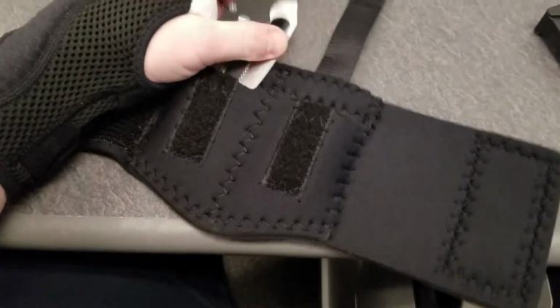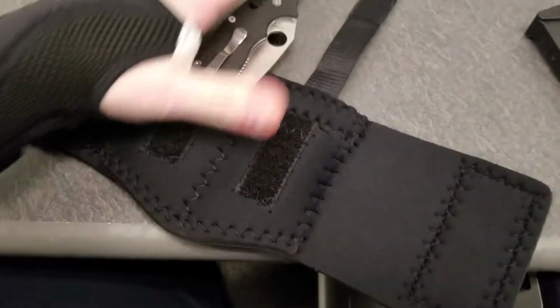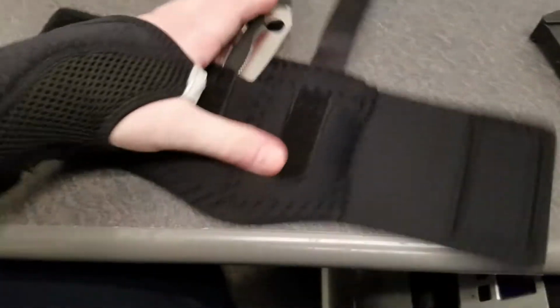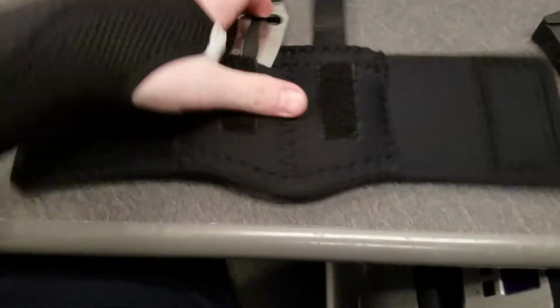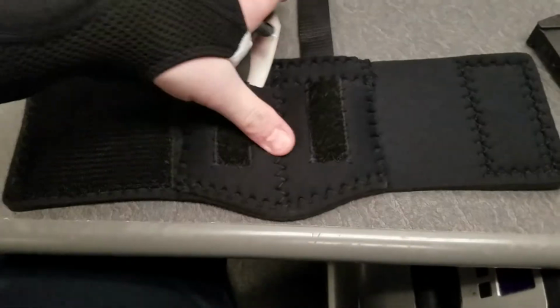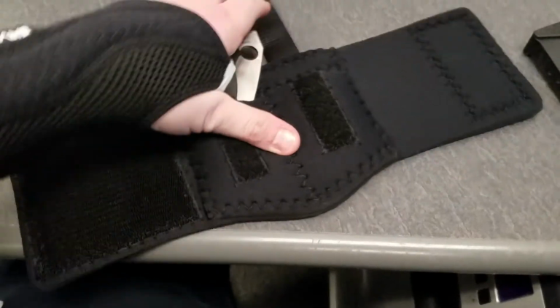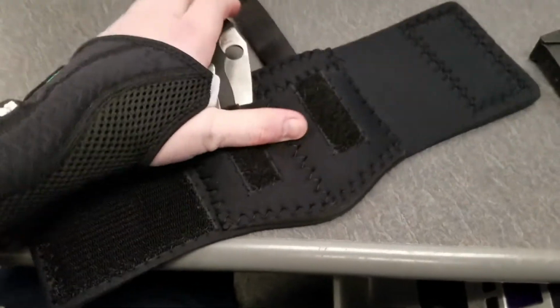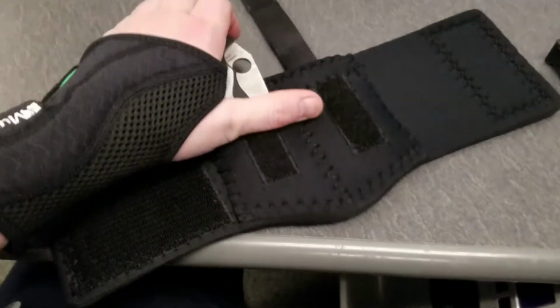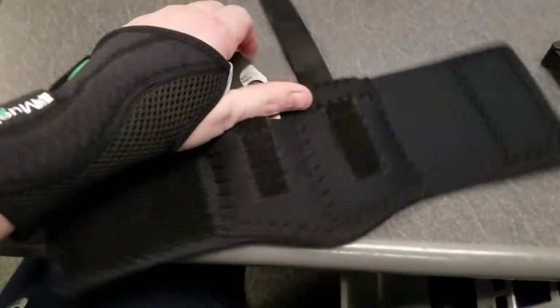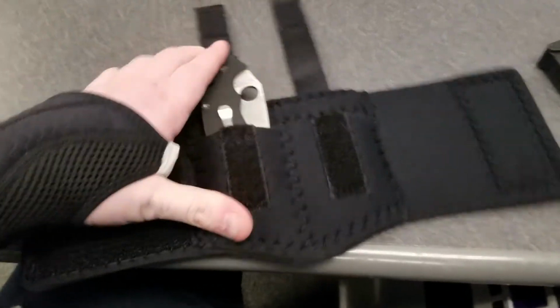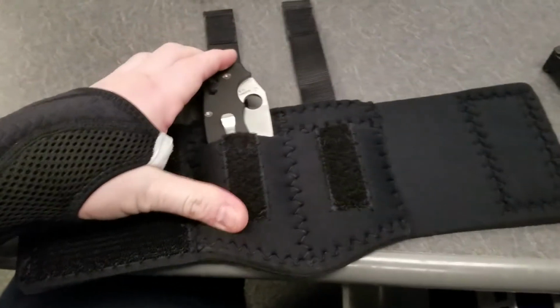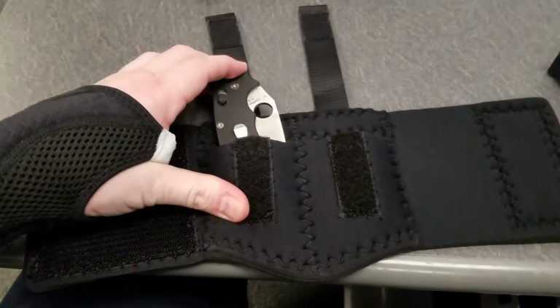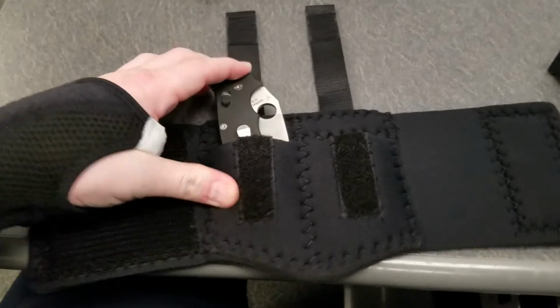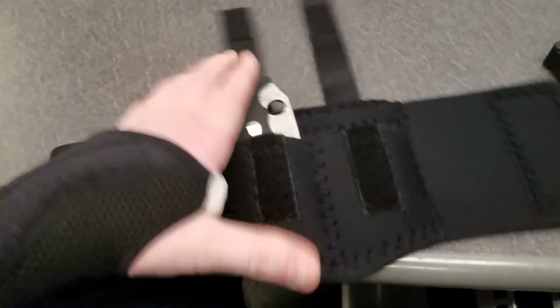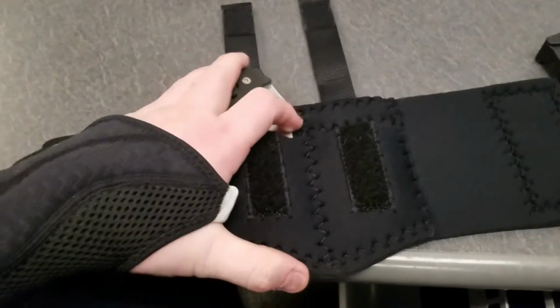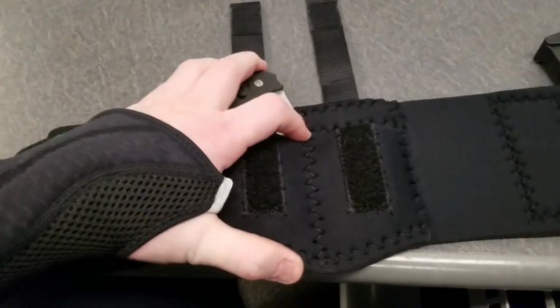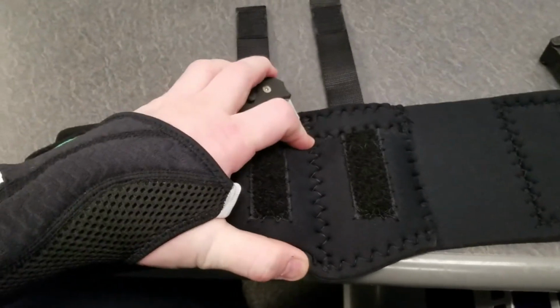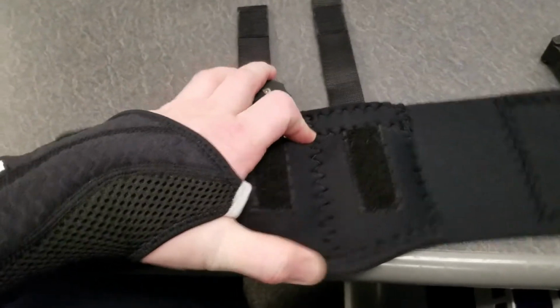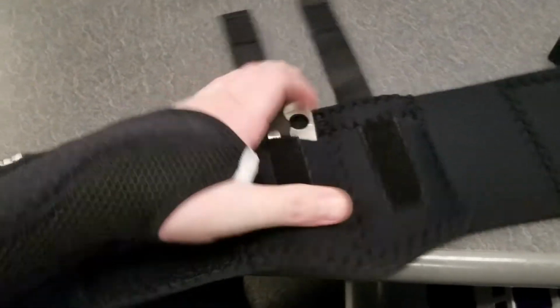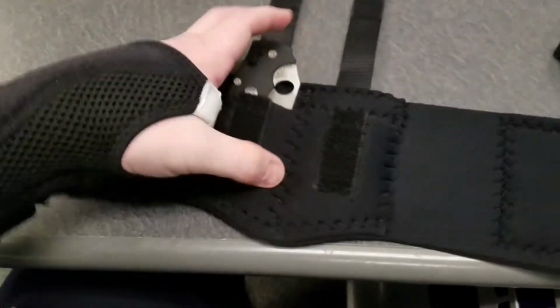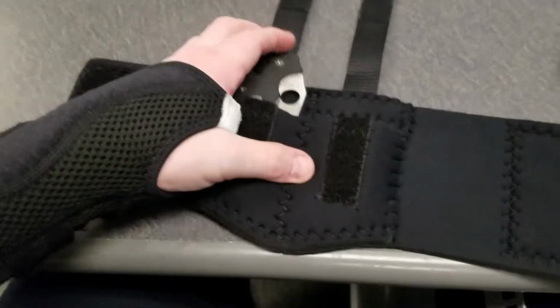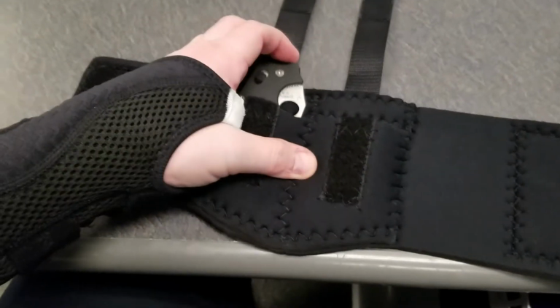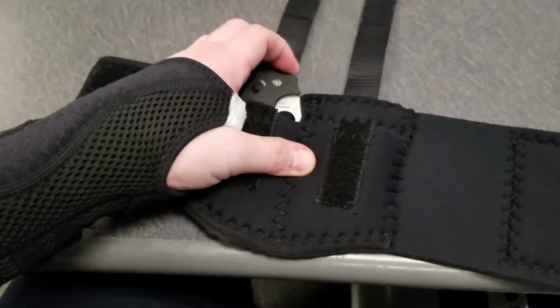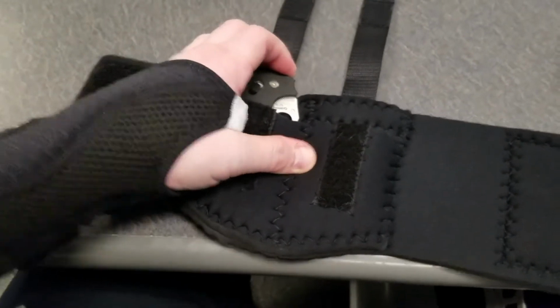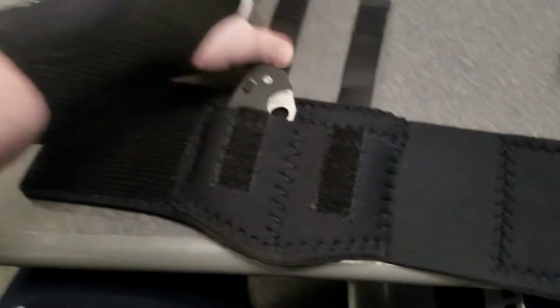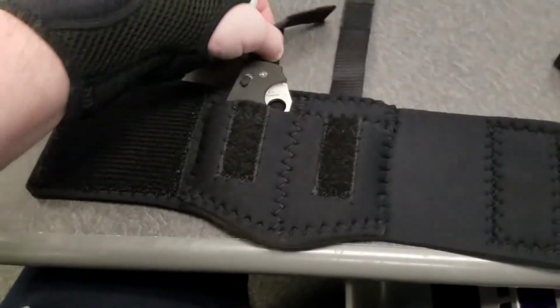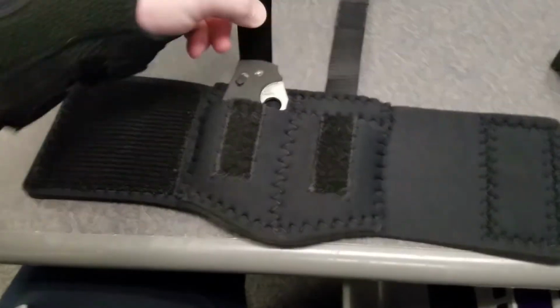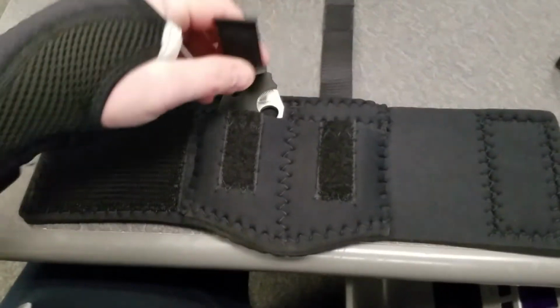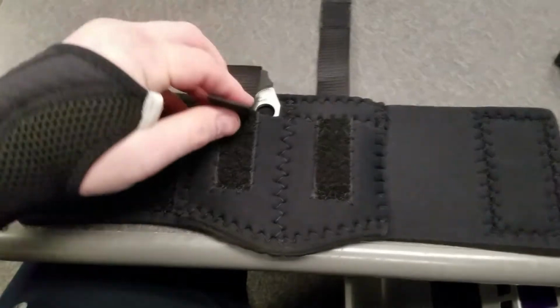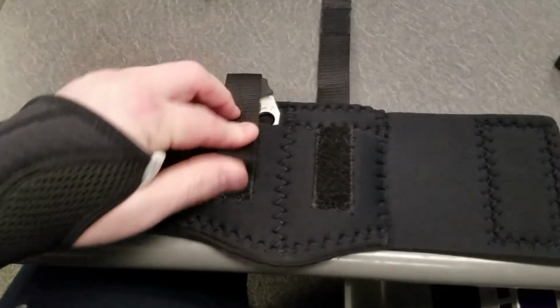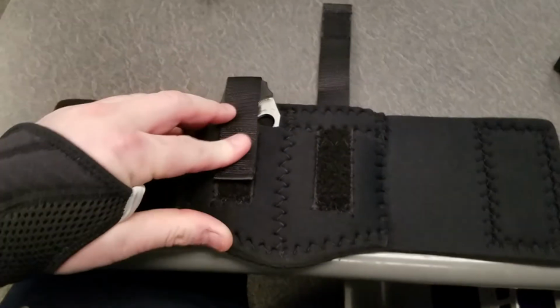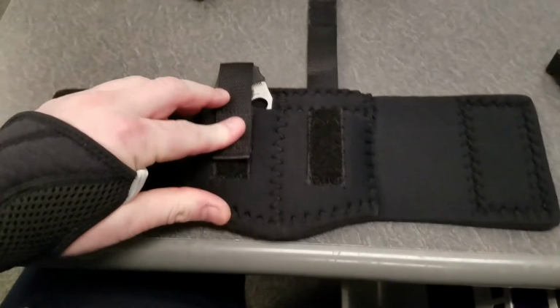My Manix II by Spyderco fits down in here nicely, and the retention strap goes over top.